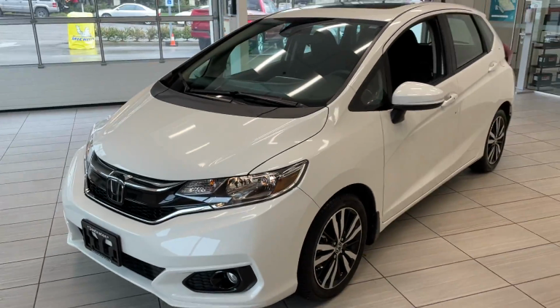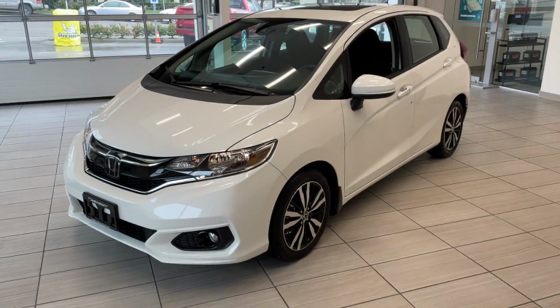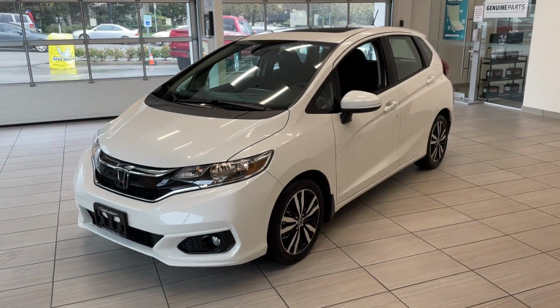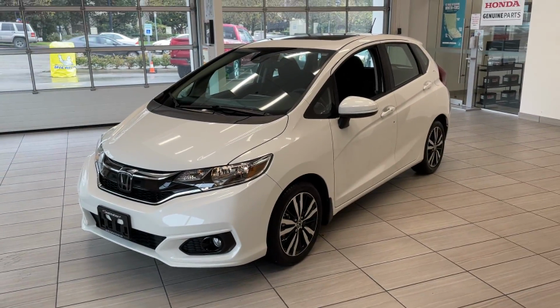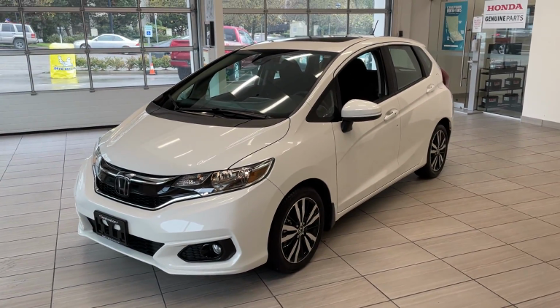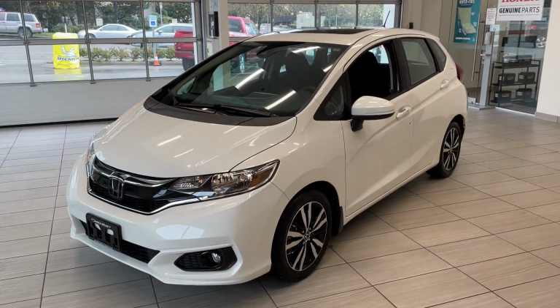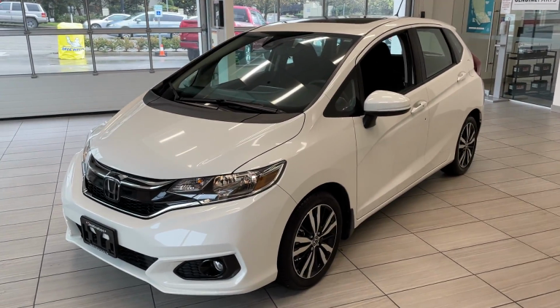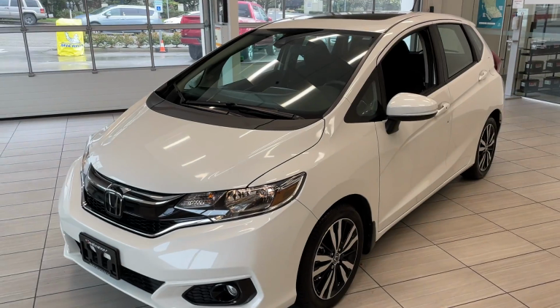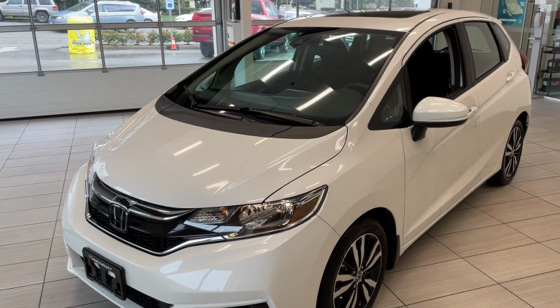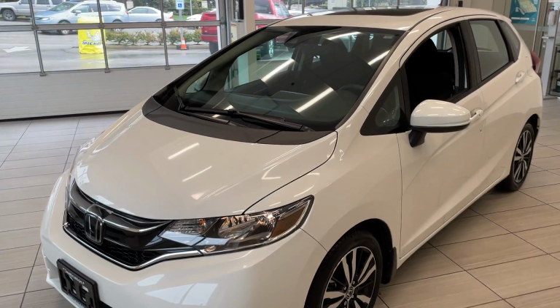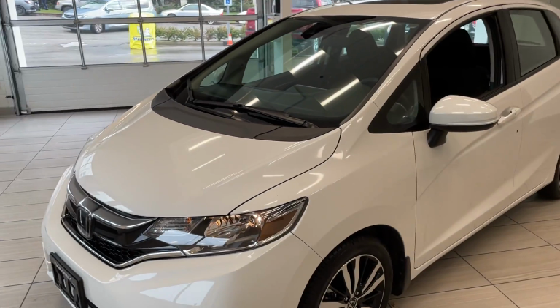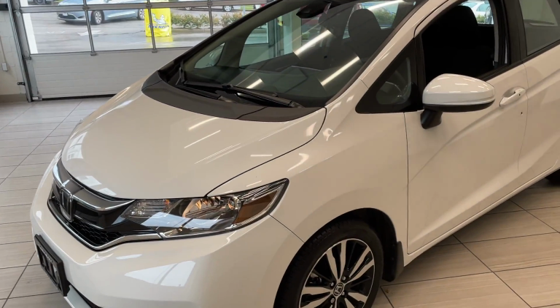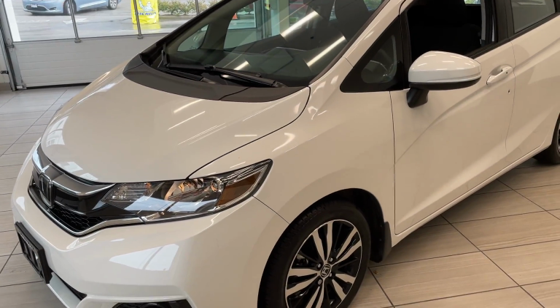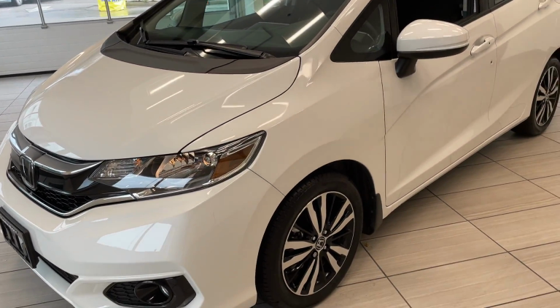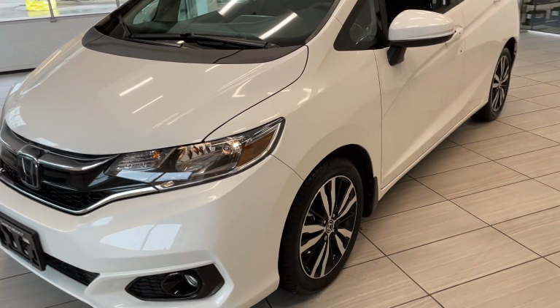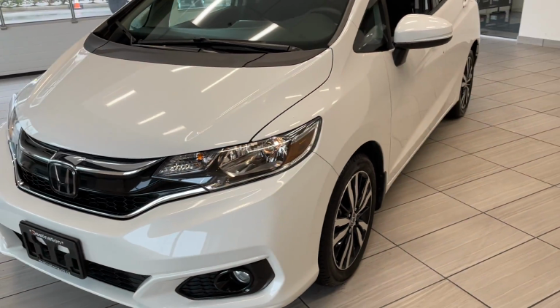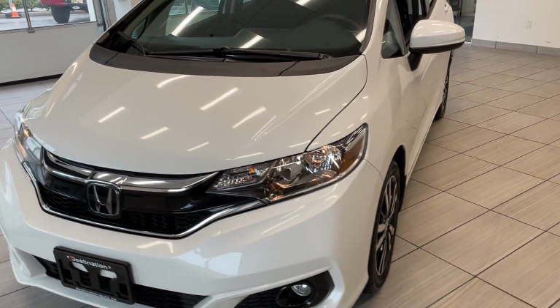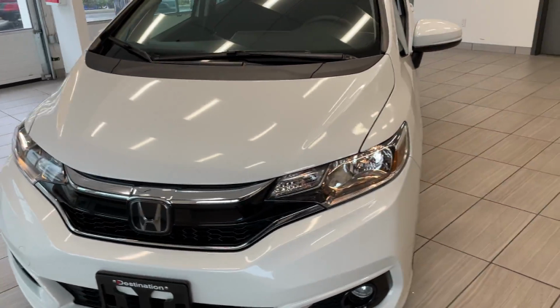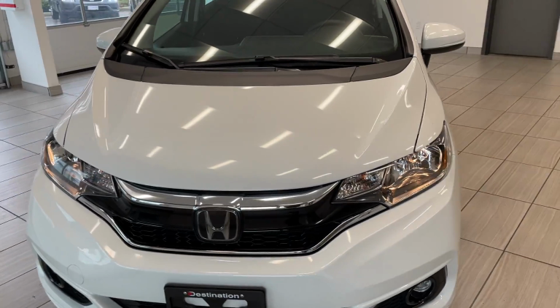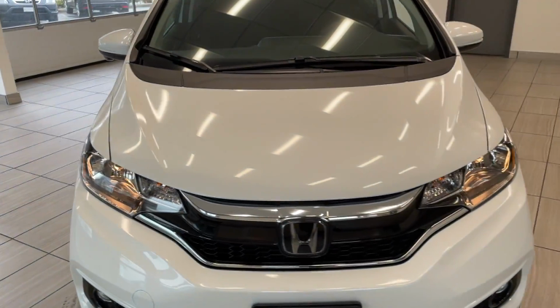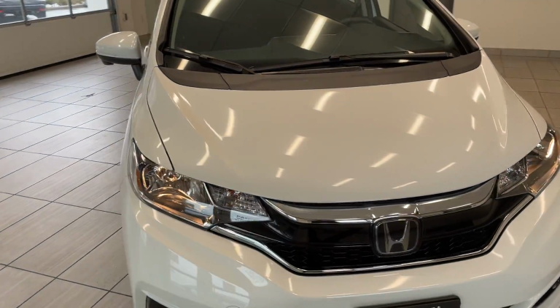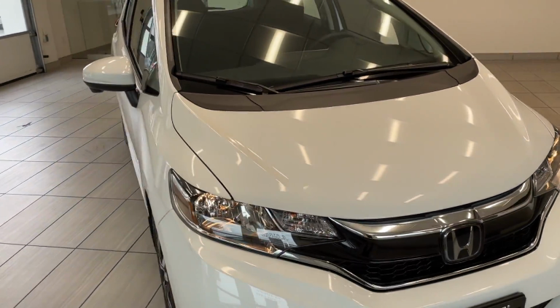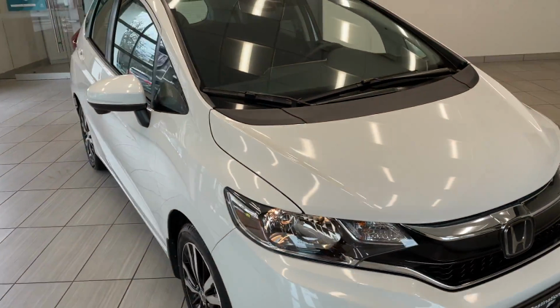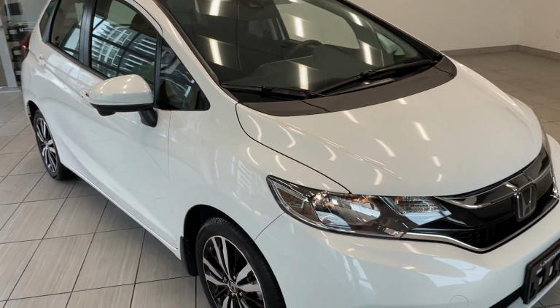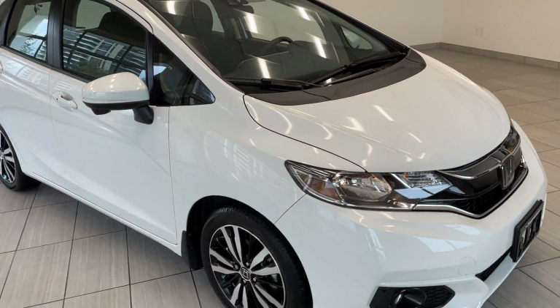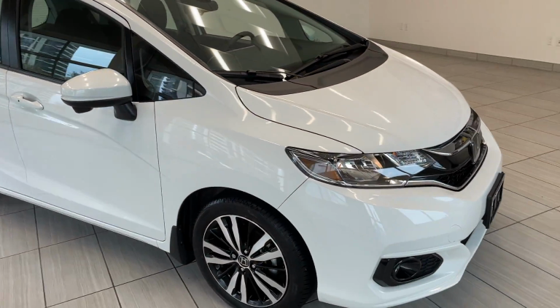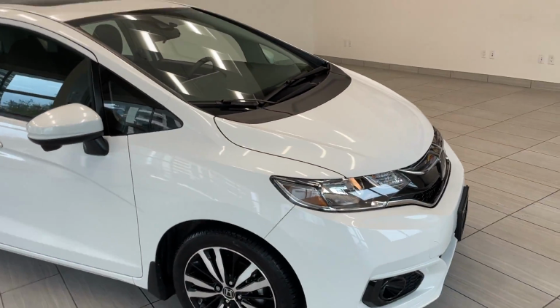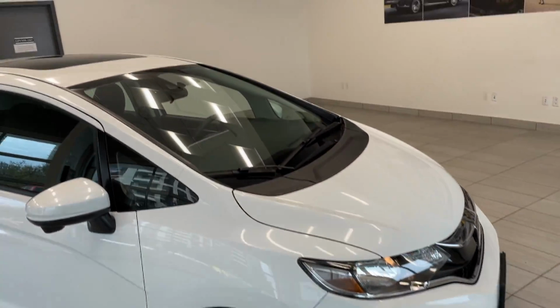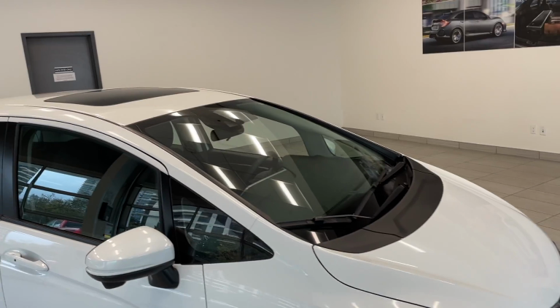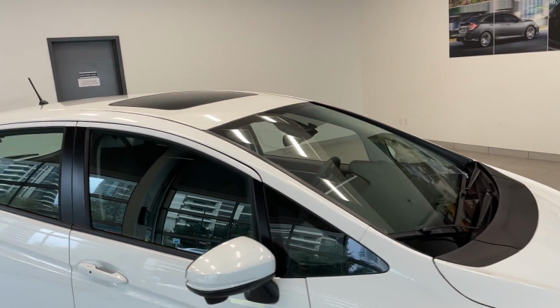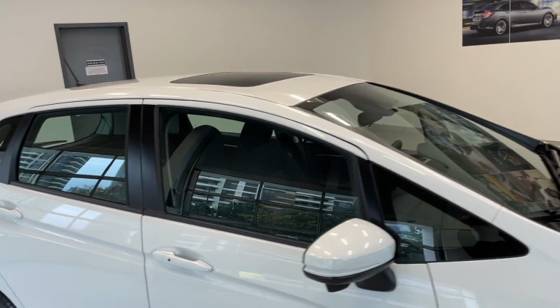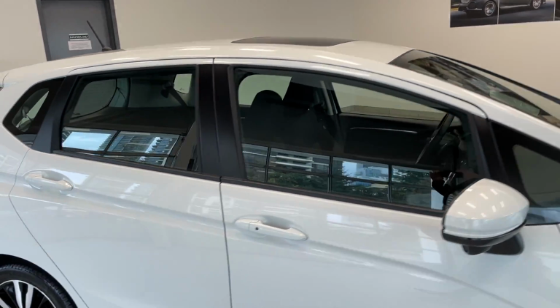Here's a quick look at our 2018 Honda Fit EX in white. The EX trim is set up above the LX, so you get some extra features here. As you can see, this vehicle does come with alloy wheels and a sunroof on top.